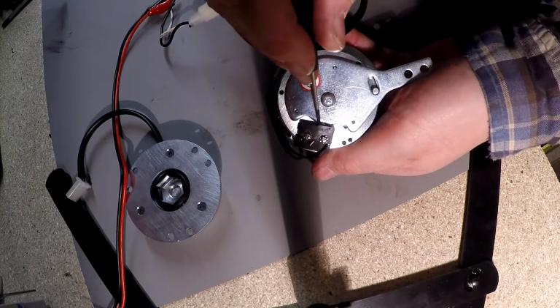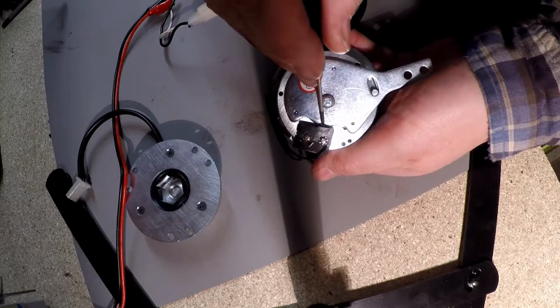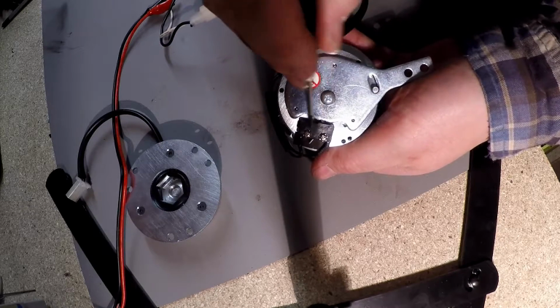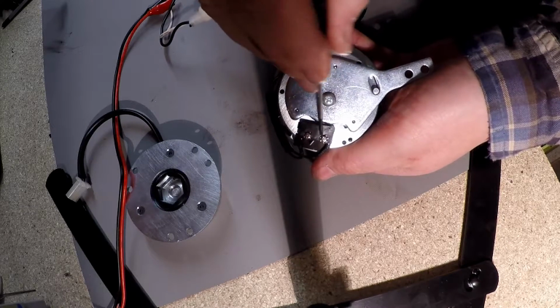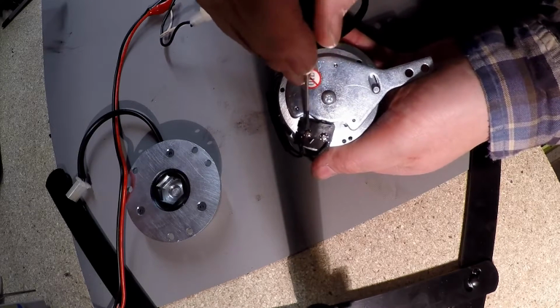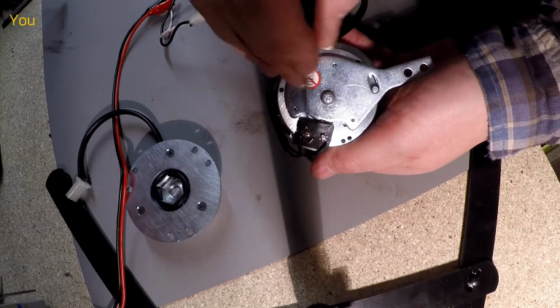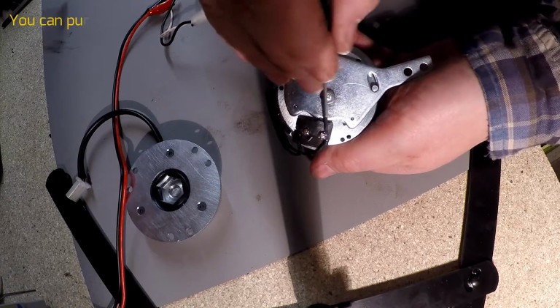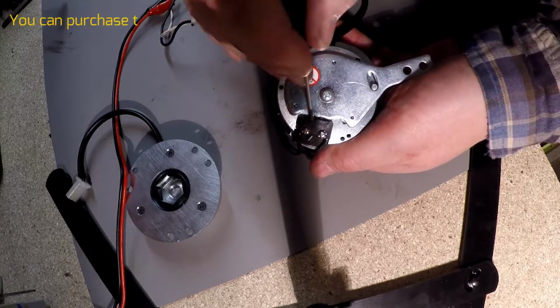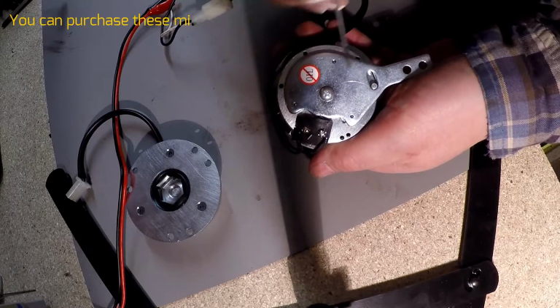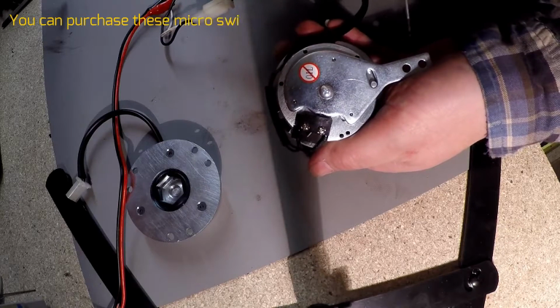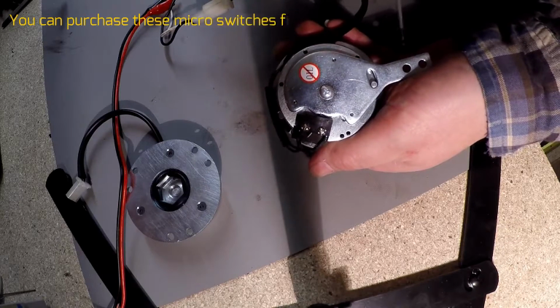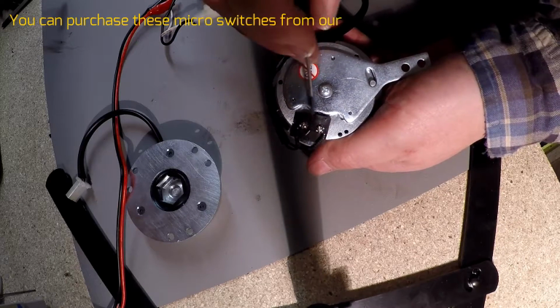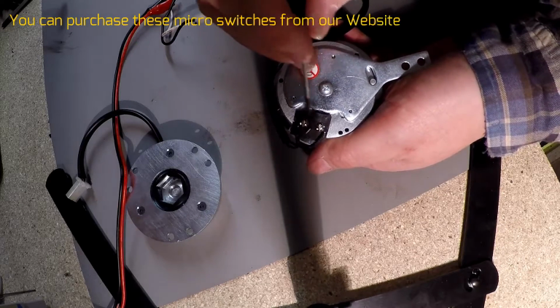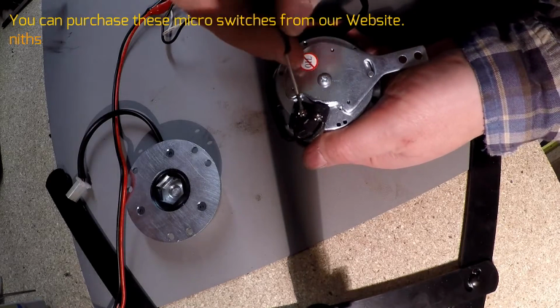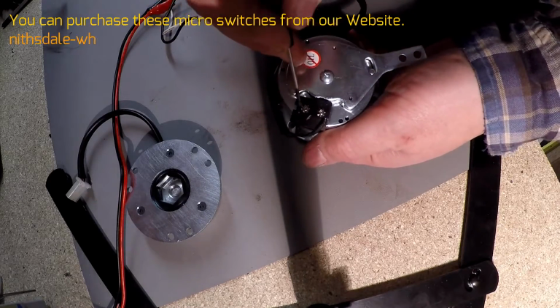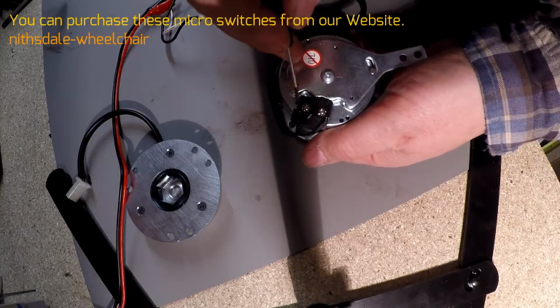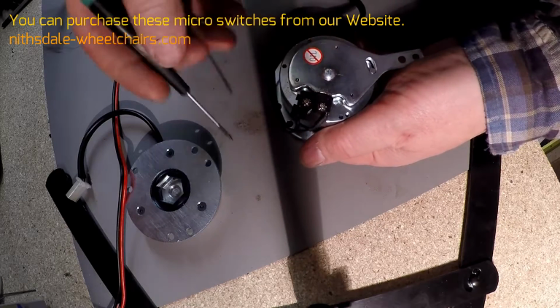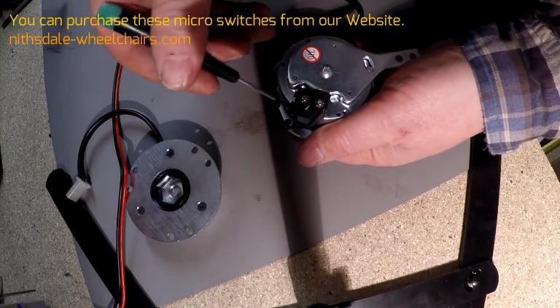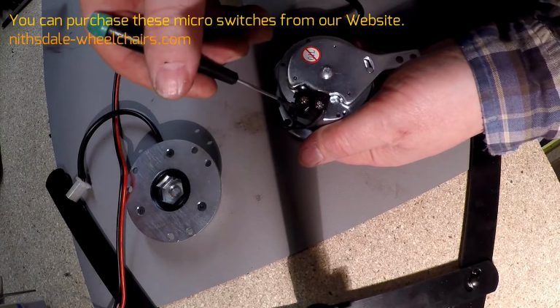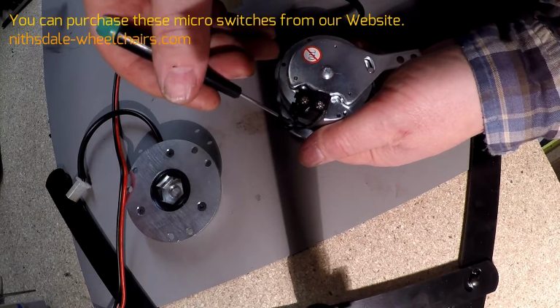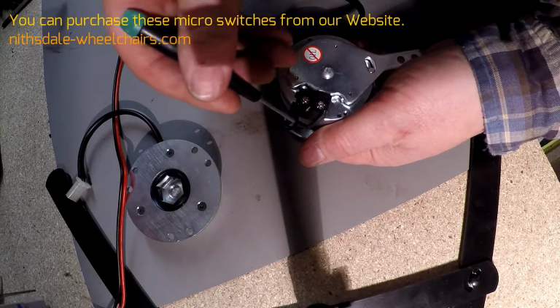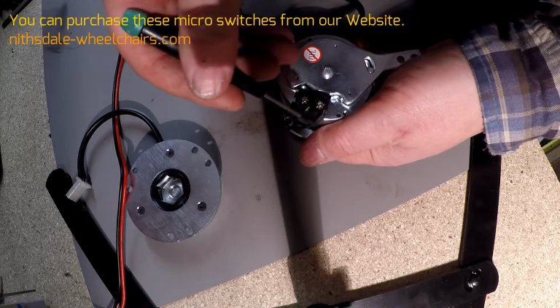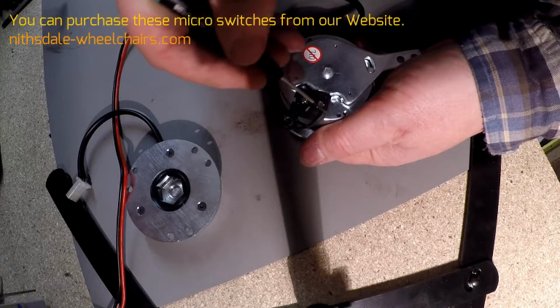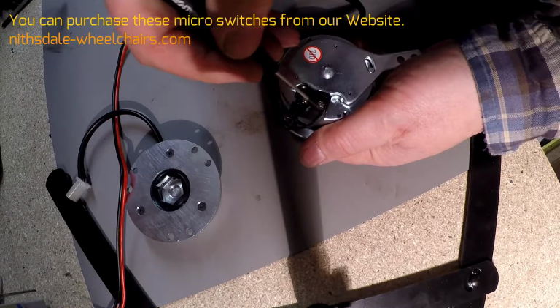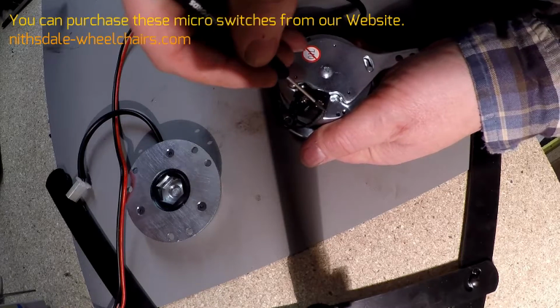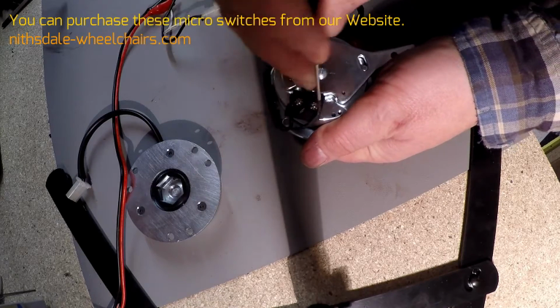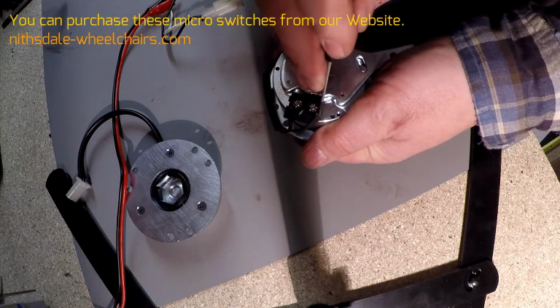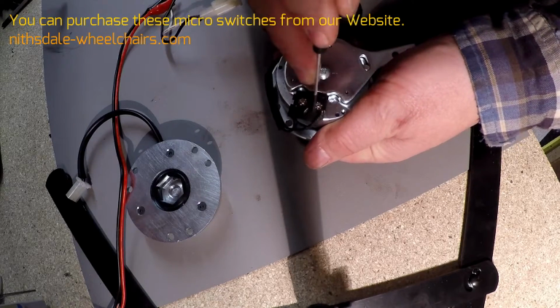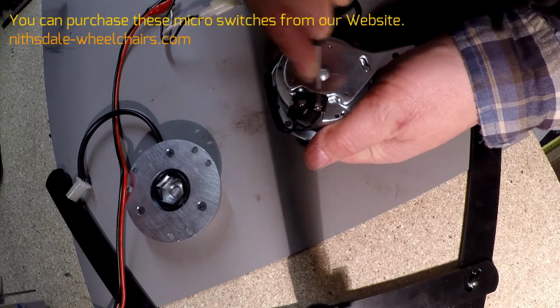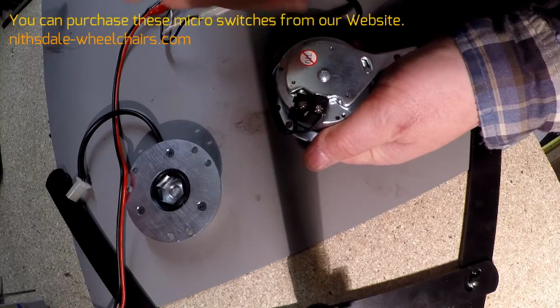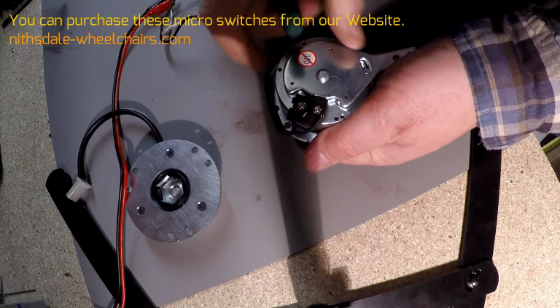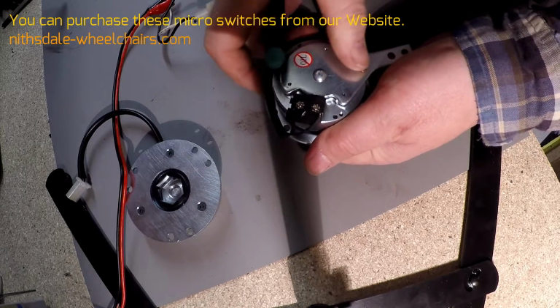We can replace that switch as well — it's only a few pounds and we sell it on our website, it's not a problem. You unscrew these here, take off the seals, pull them back, unsolder them, and resolder the new one.